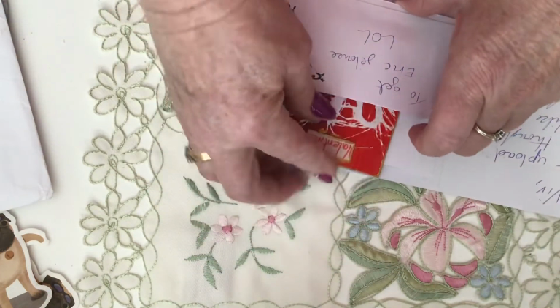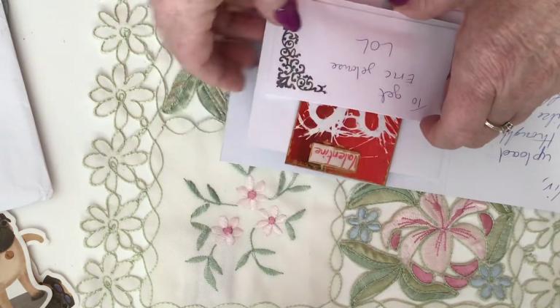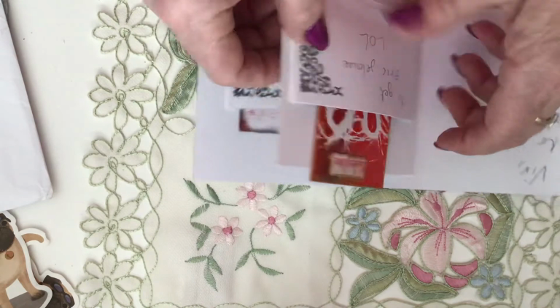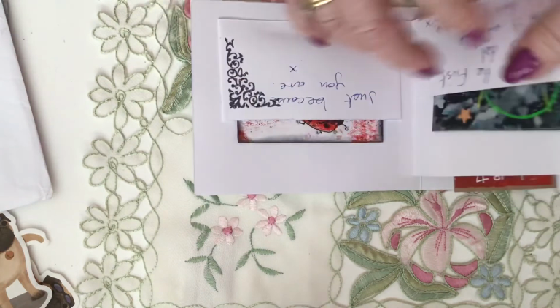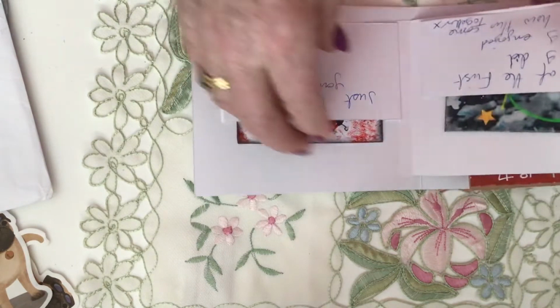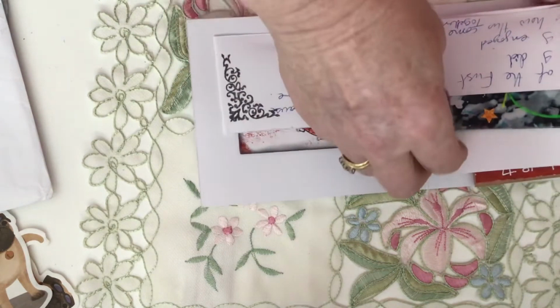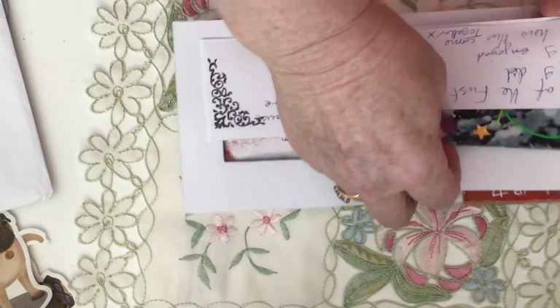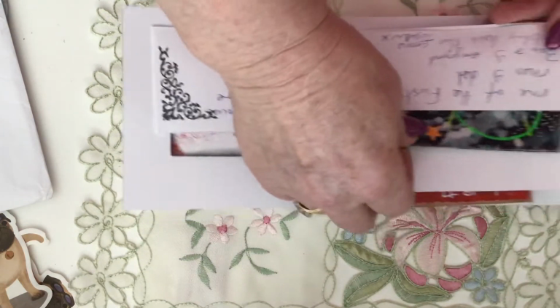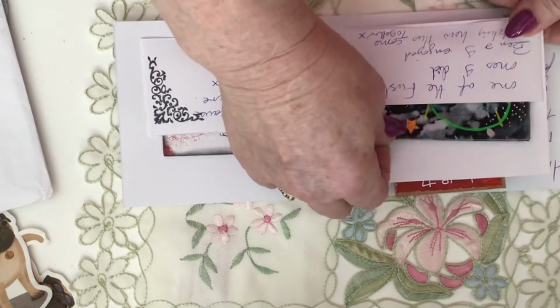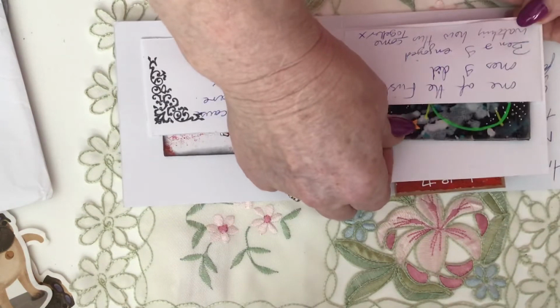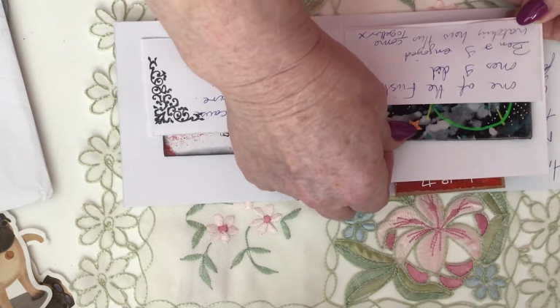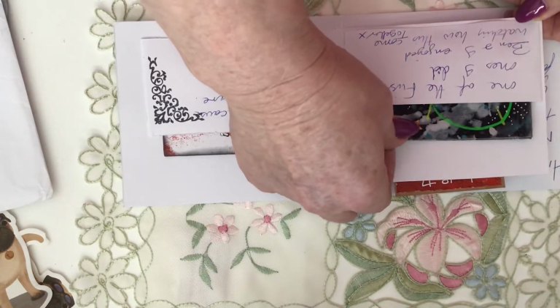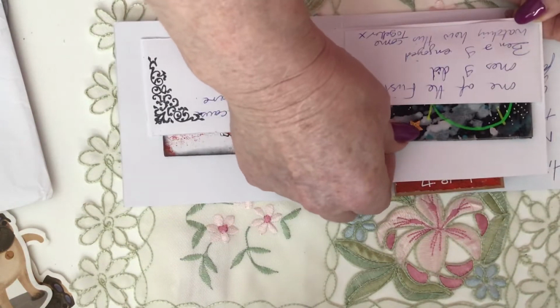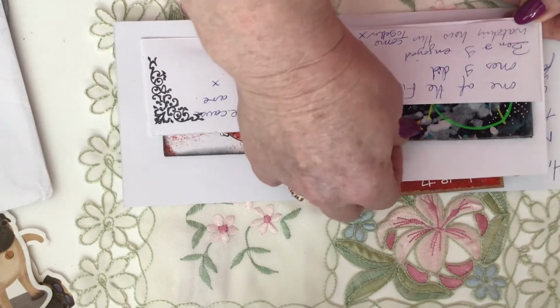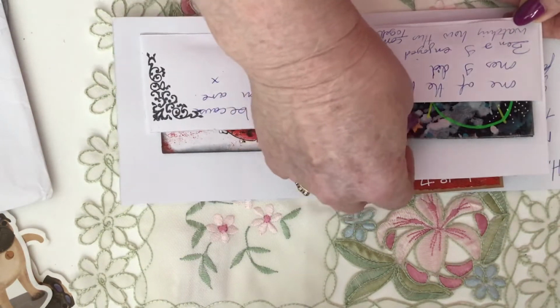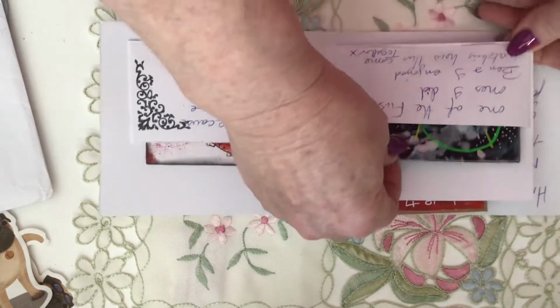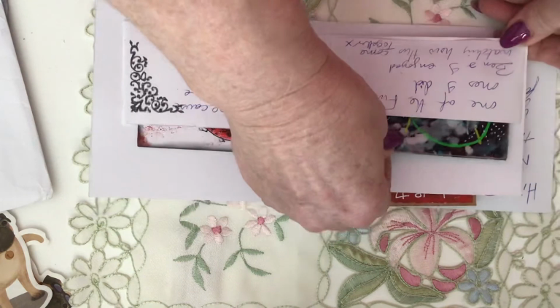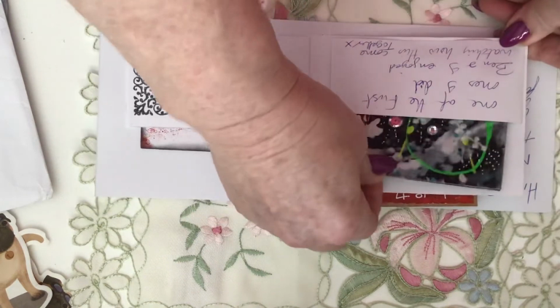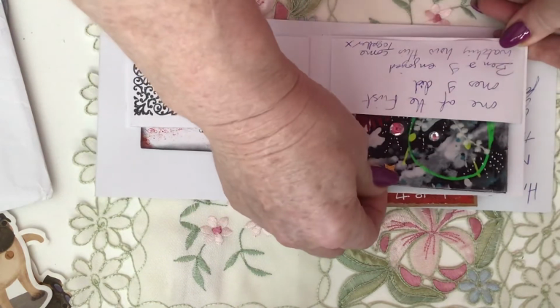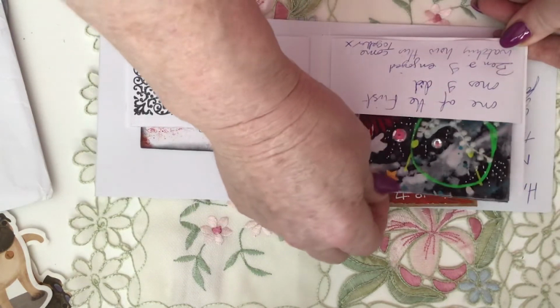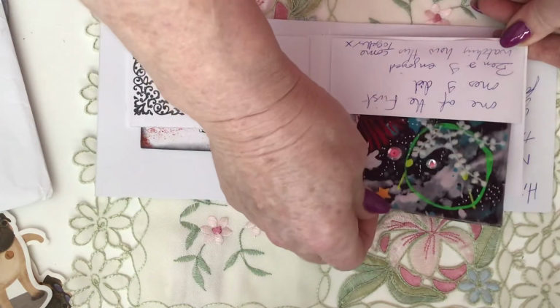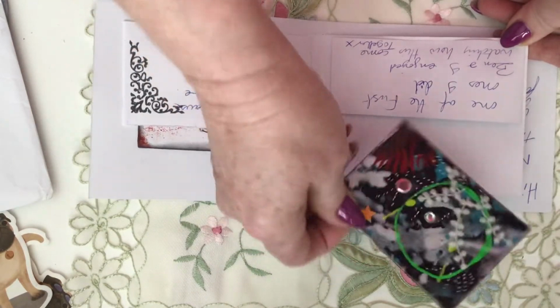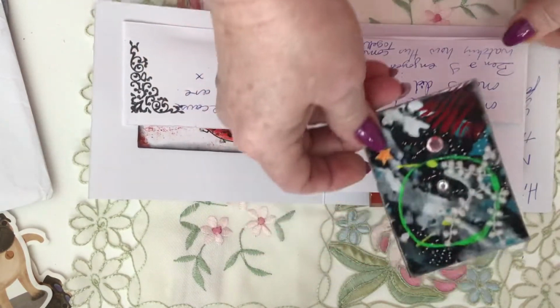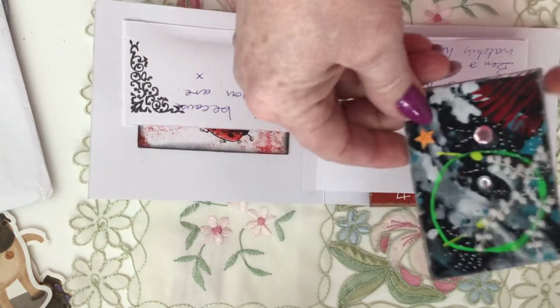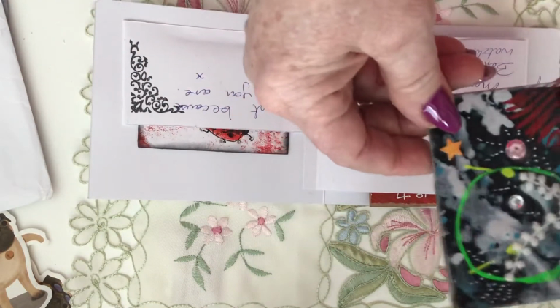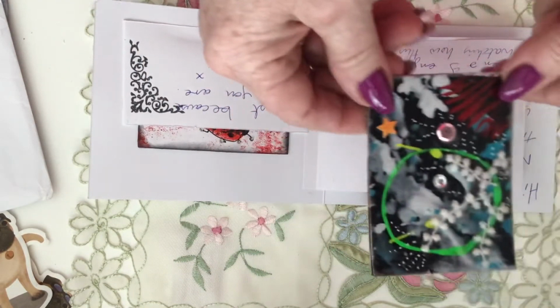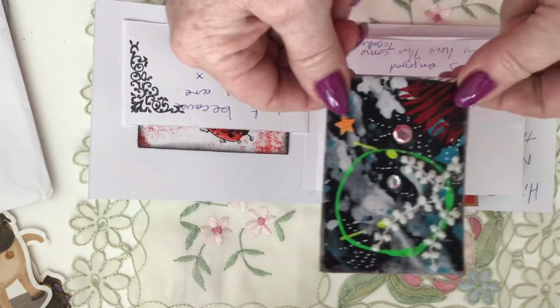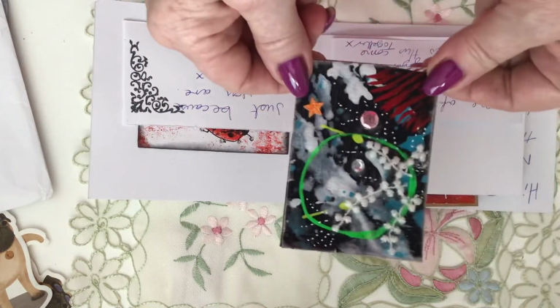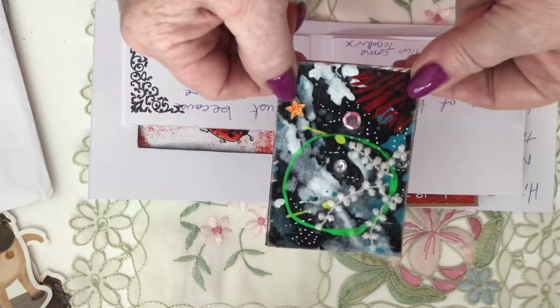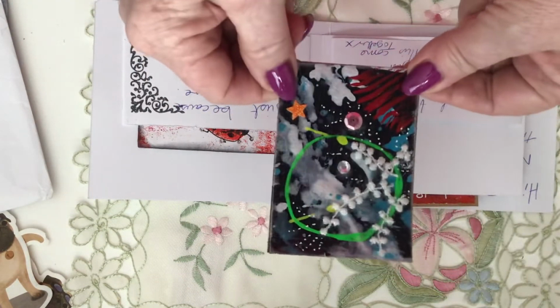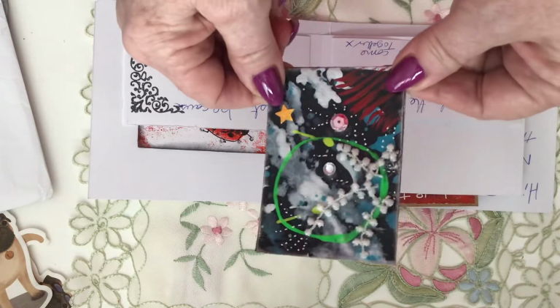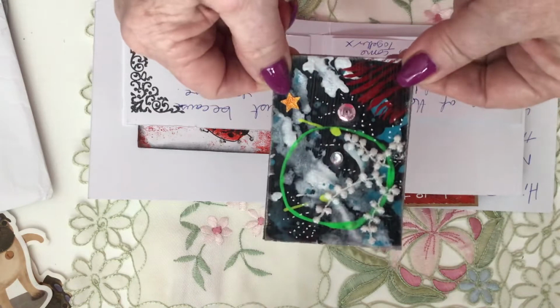Debbie, you really made me smile. This is one of the first ones that Debbie did with her grandson. I think it's absolutely fabulous — look at the colors!